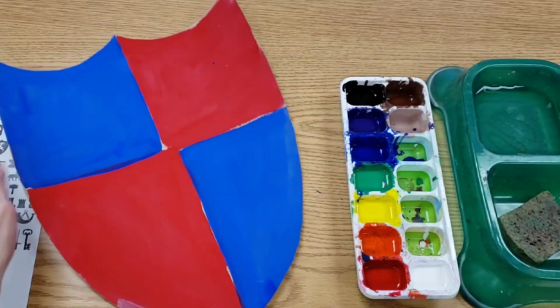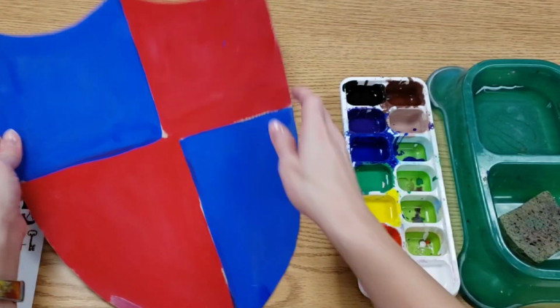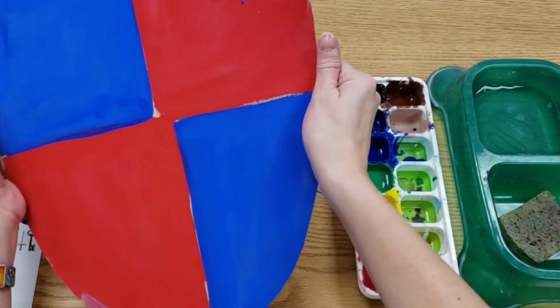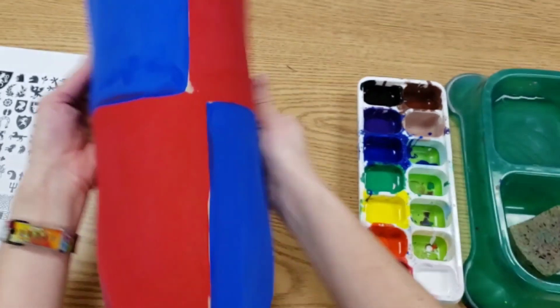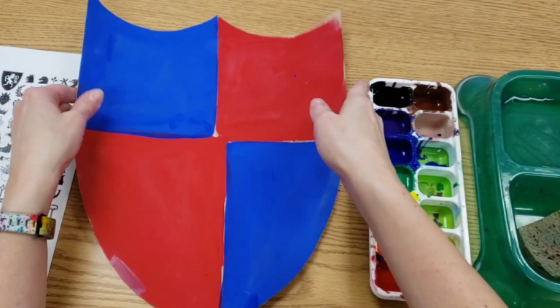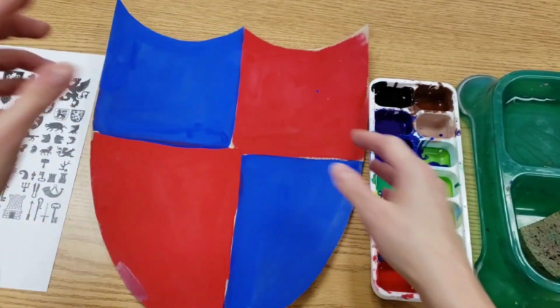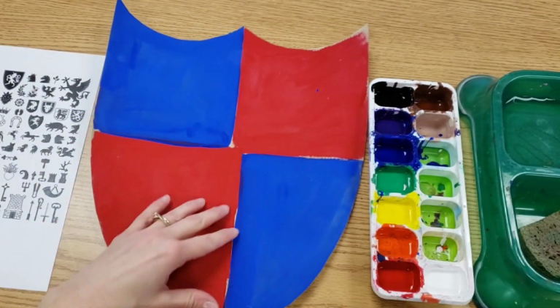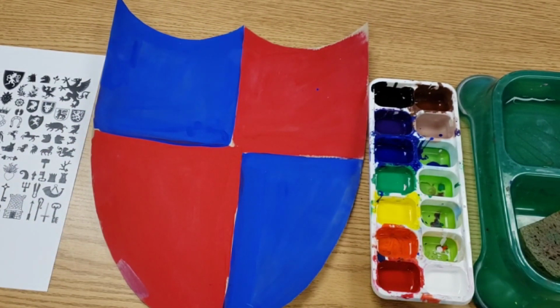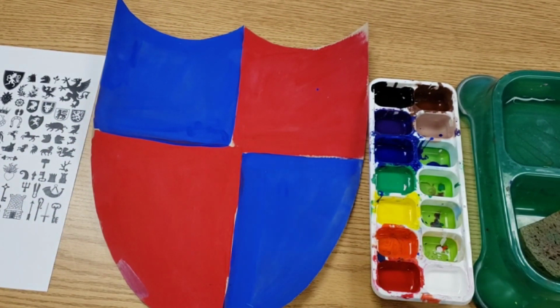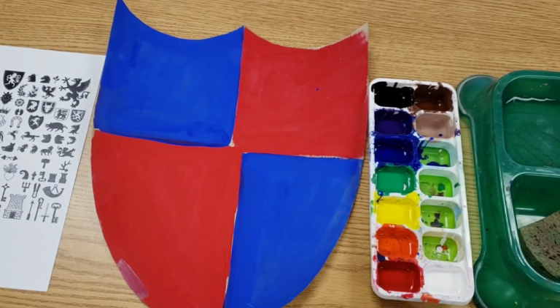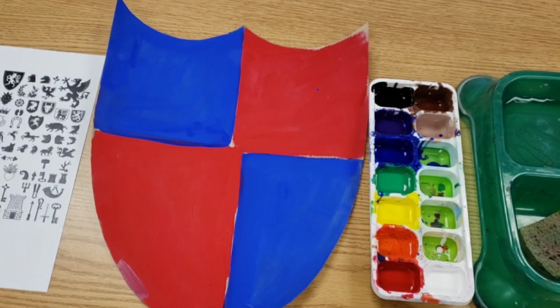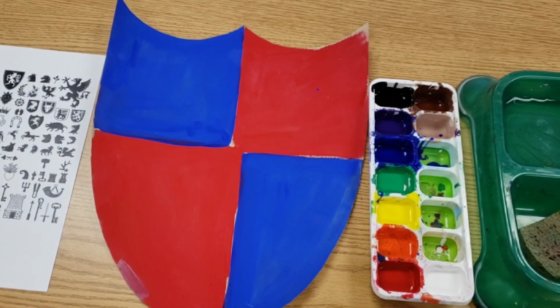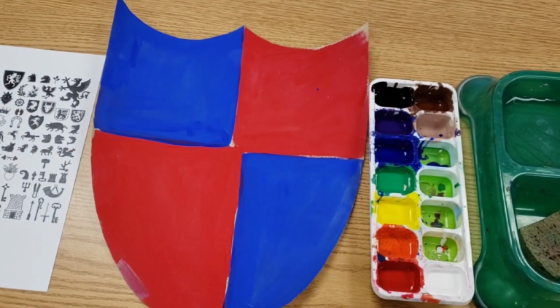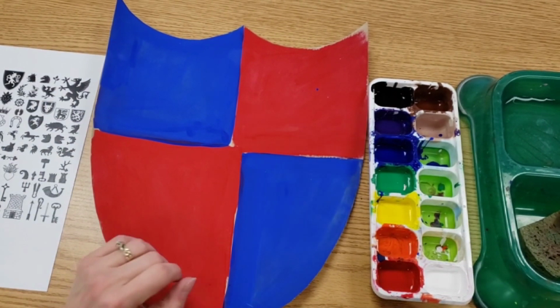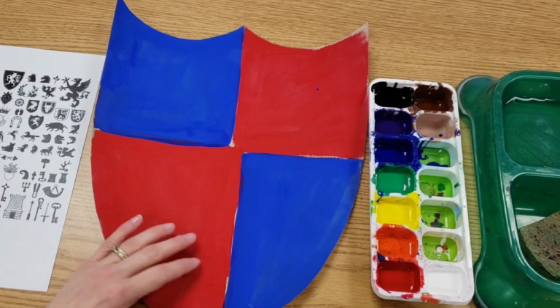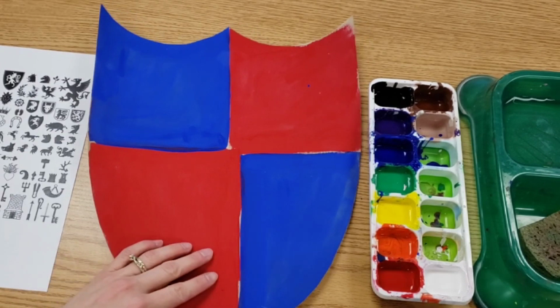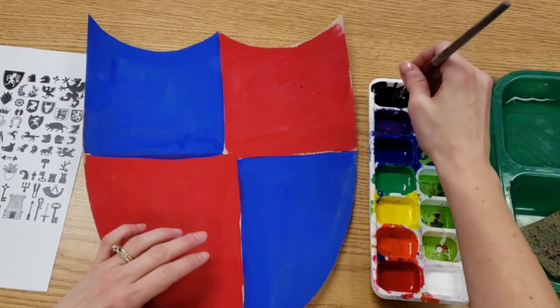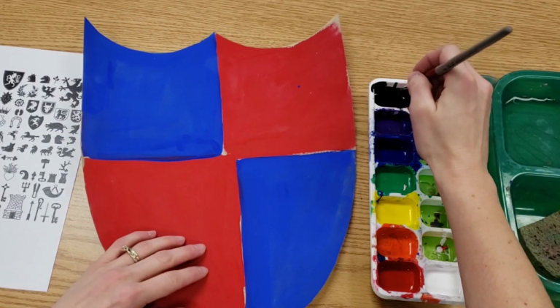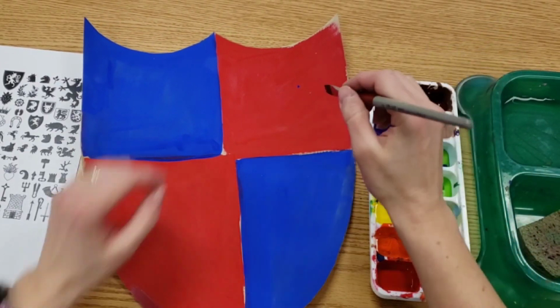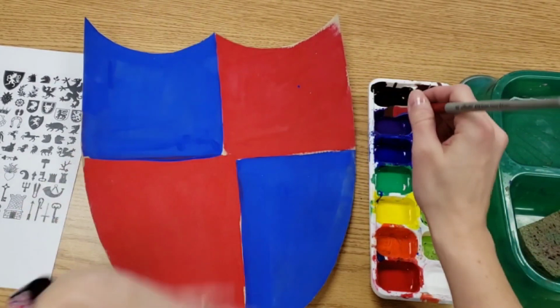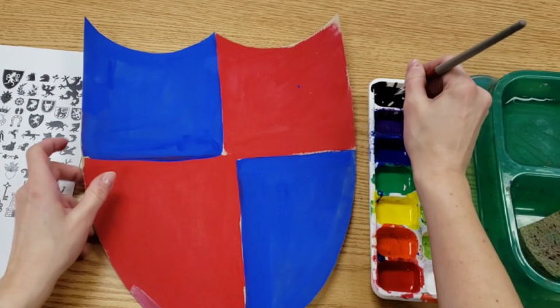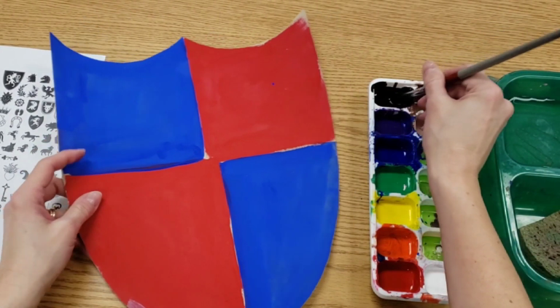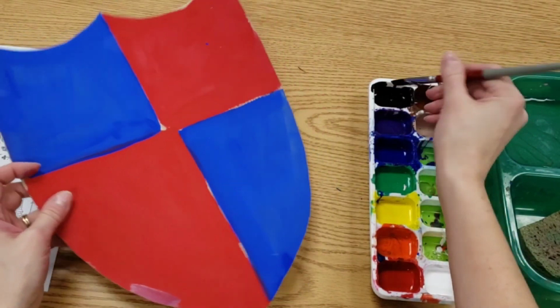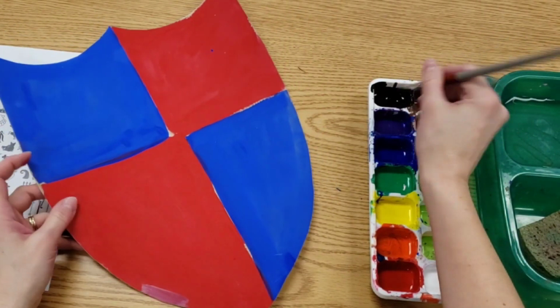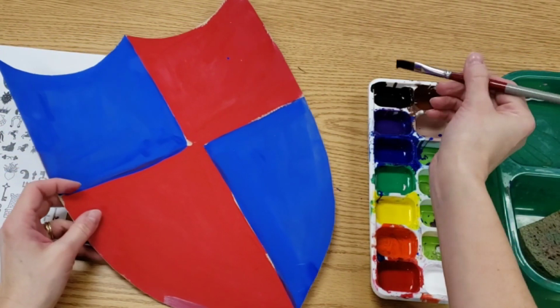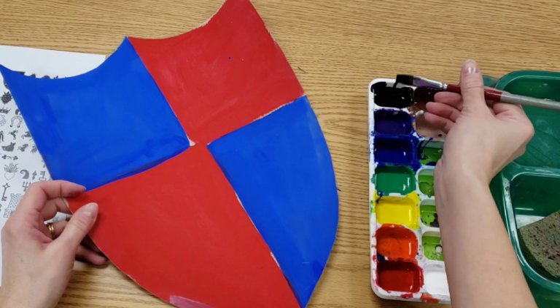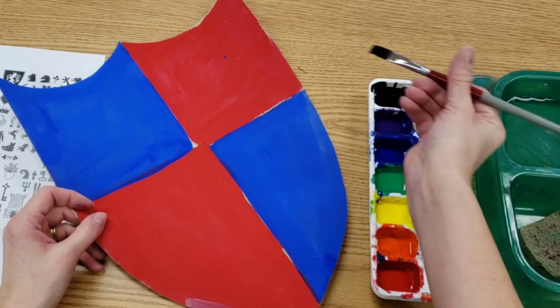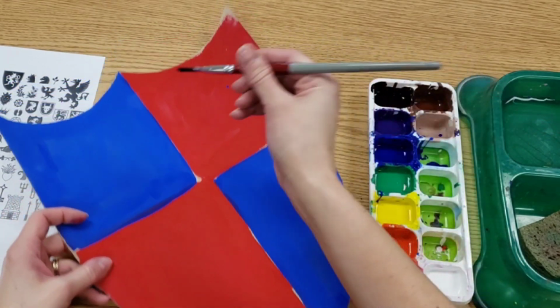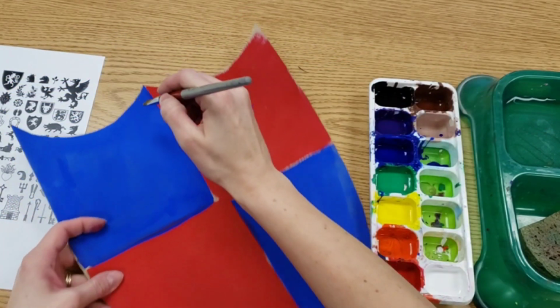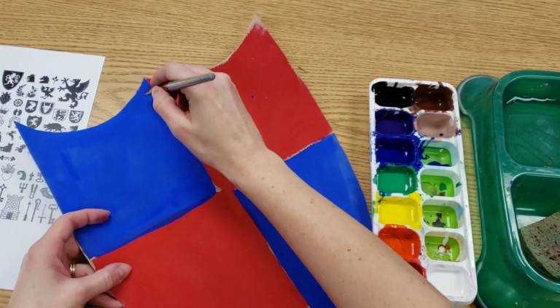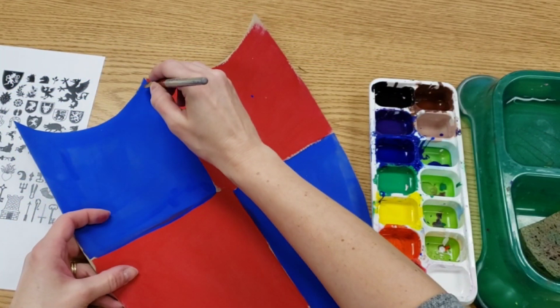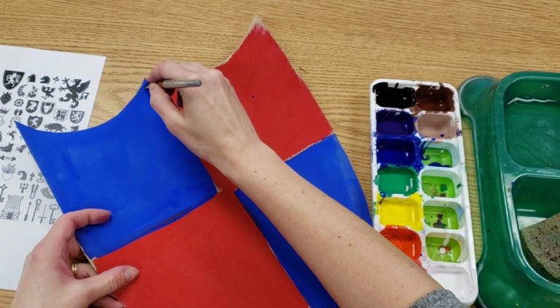Now your shield is going to get a little more personality to it. So we're going to clean up anything that was slightly messy. I'm going to add a nice little divider in the center. If you're using one of the flat brushes, remember we're only painting with them one way.